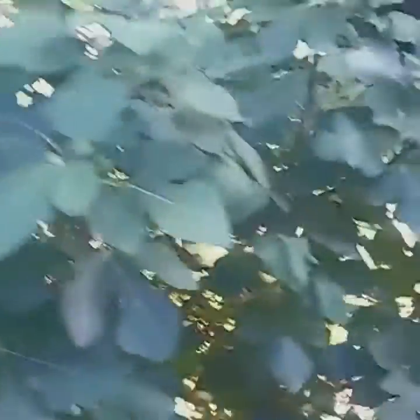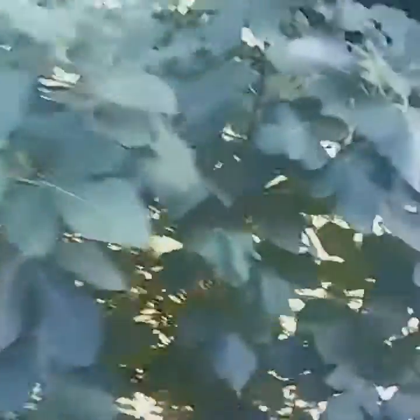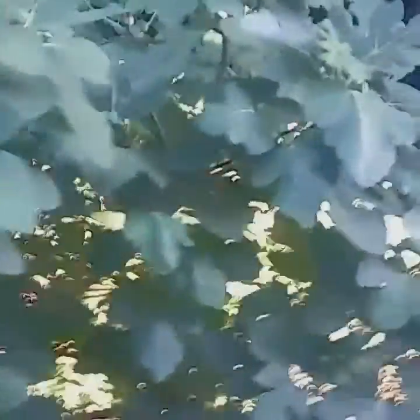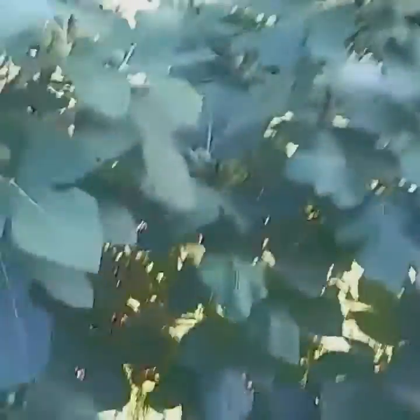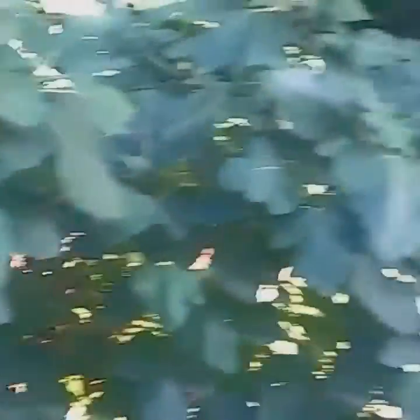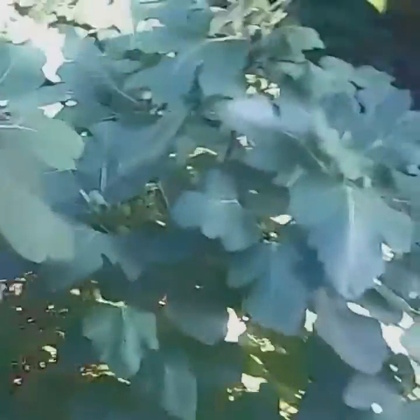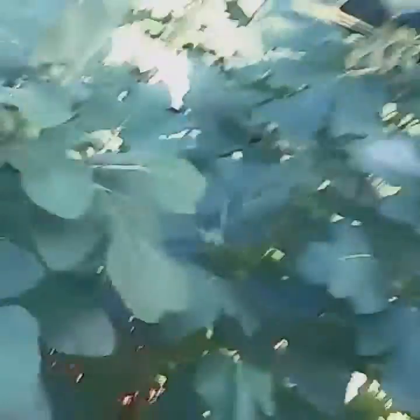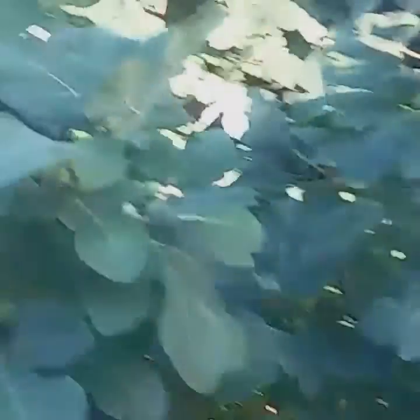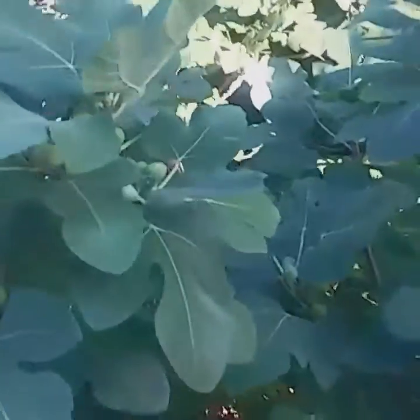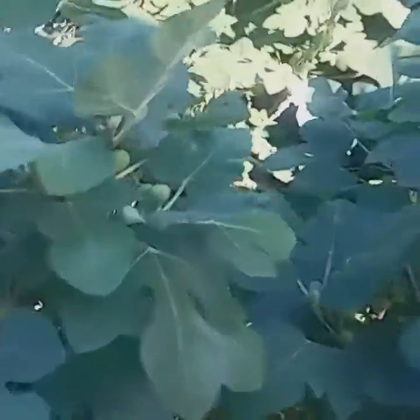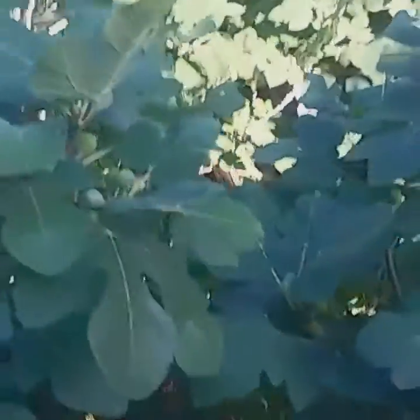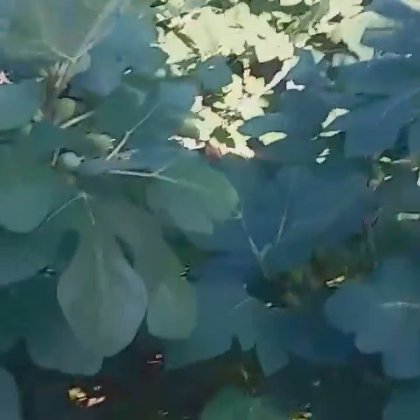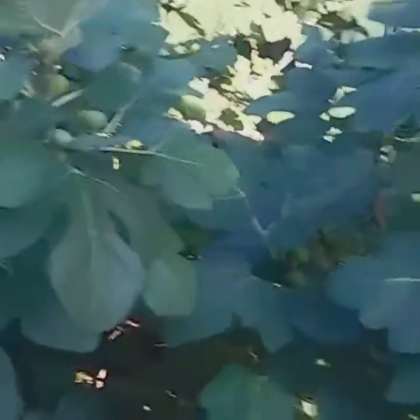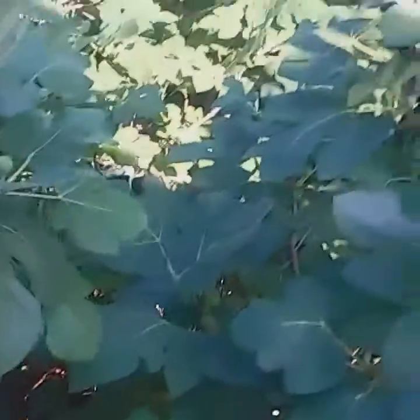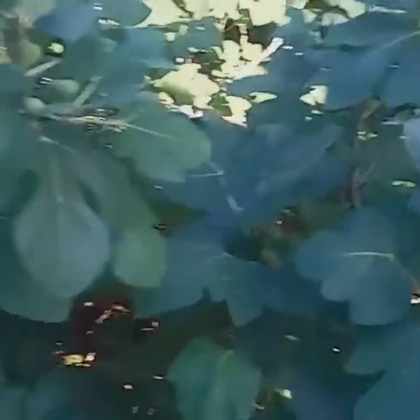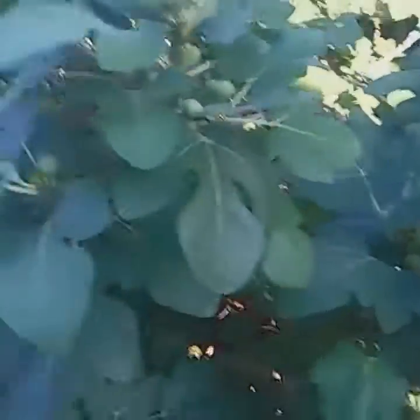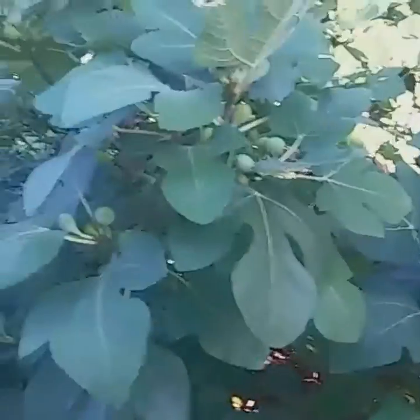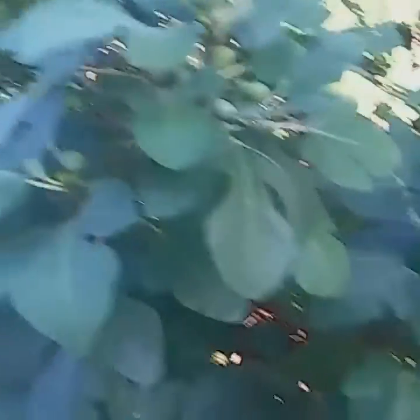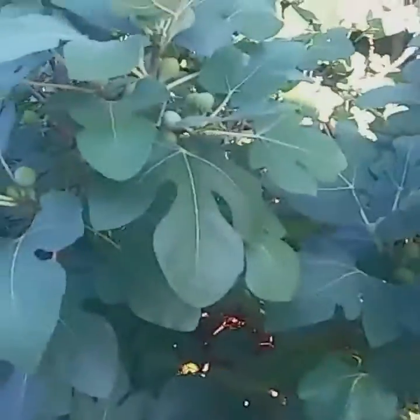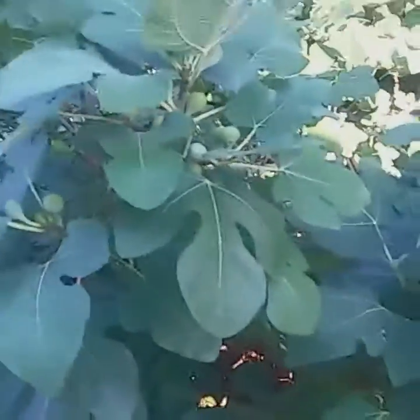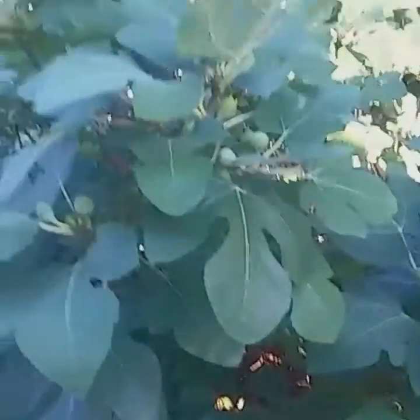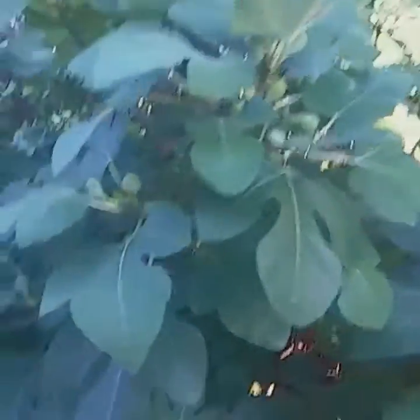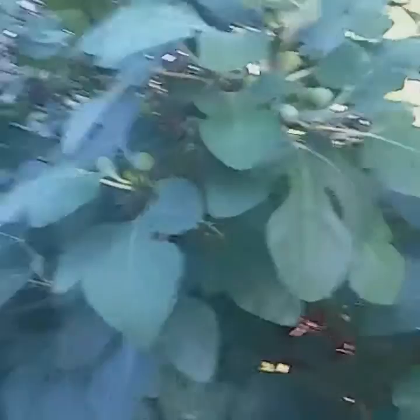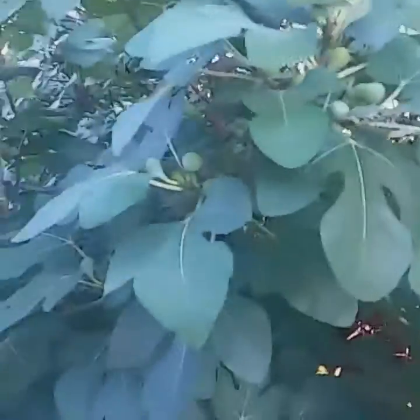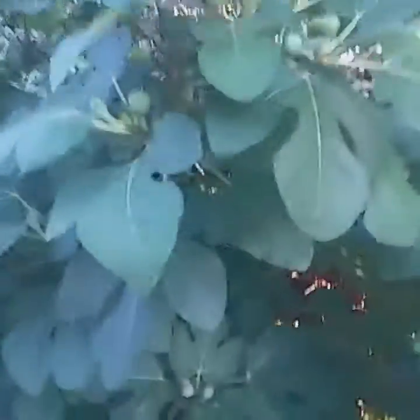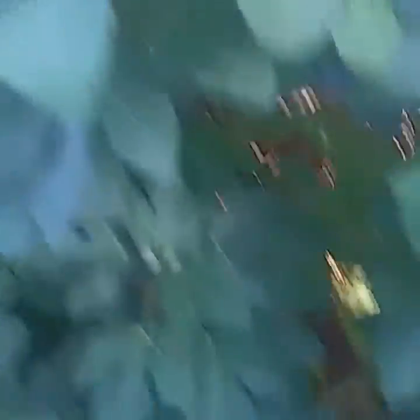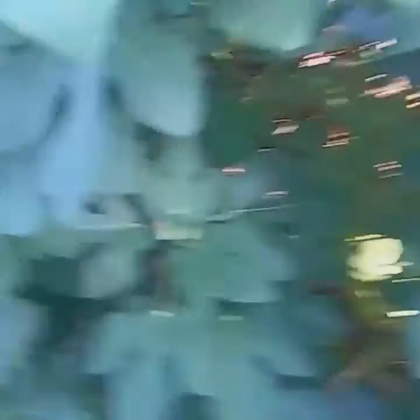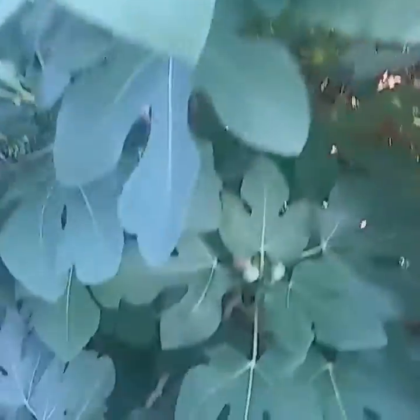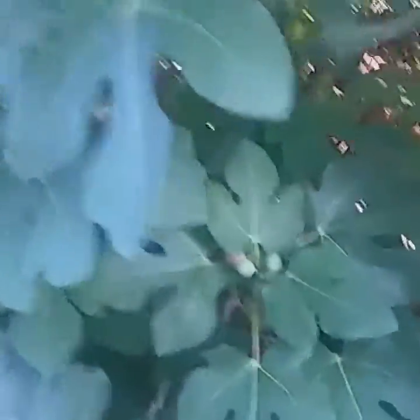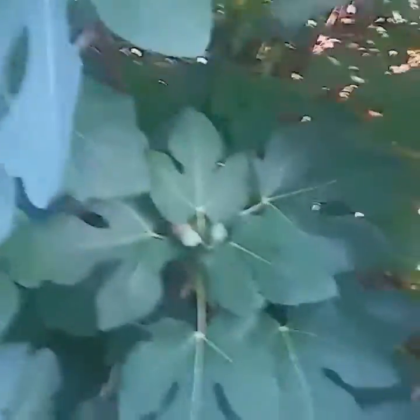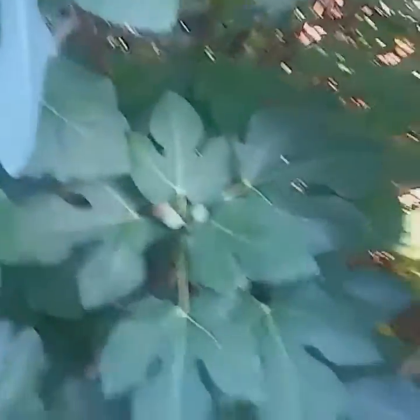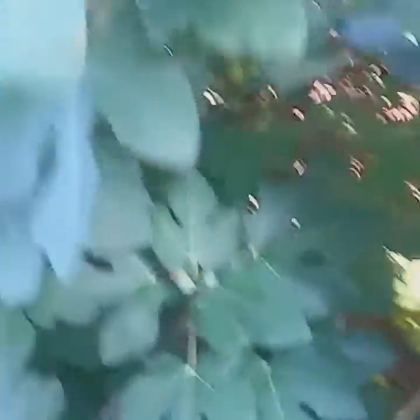And if you look at this tree, this is such a very healthy, healthy tree. It is beautiful.